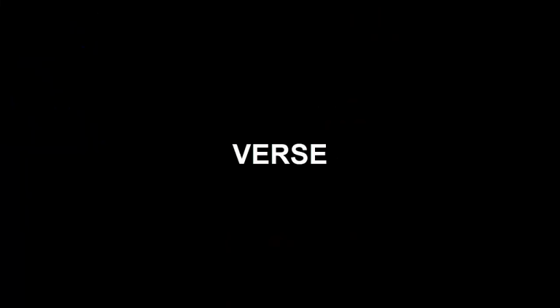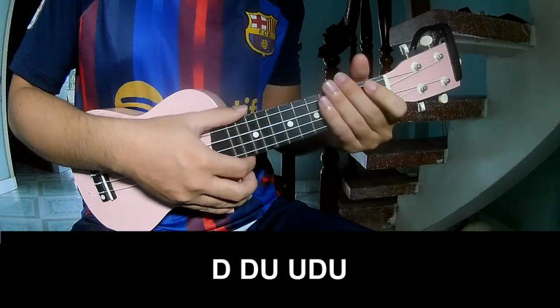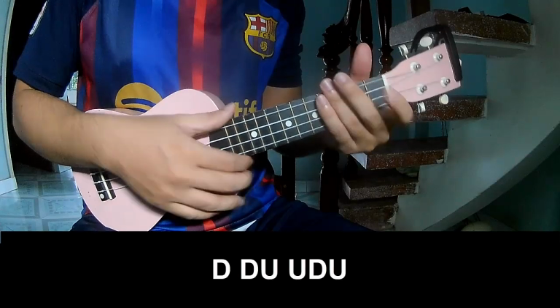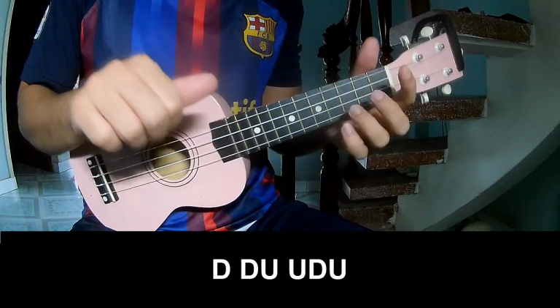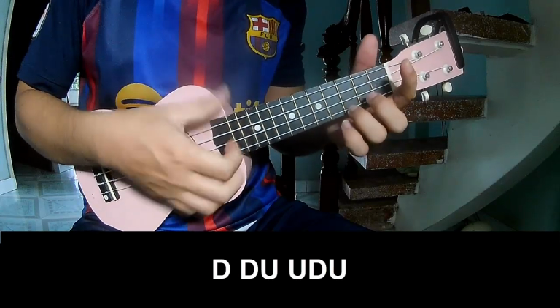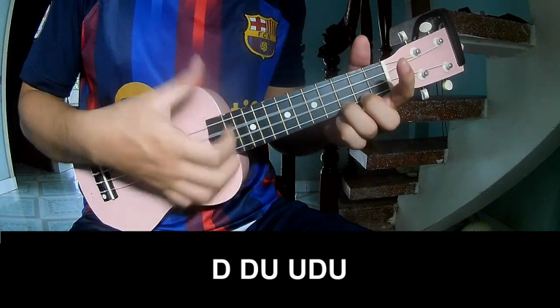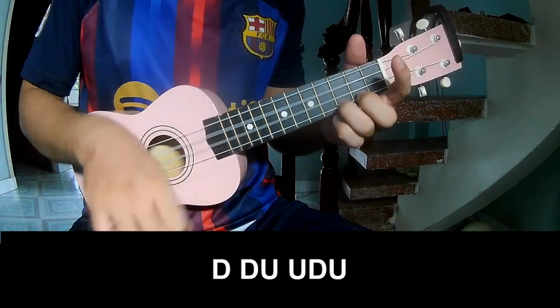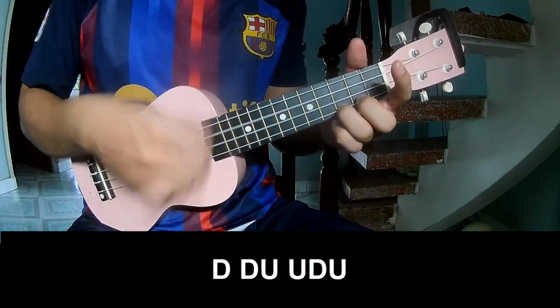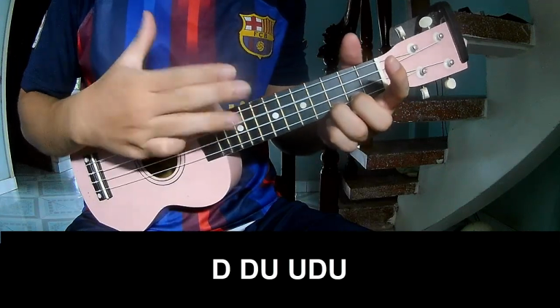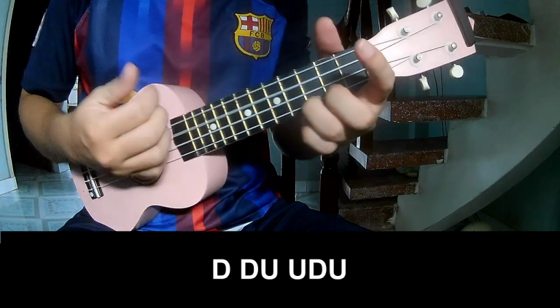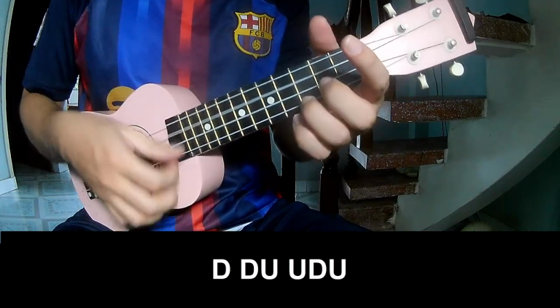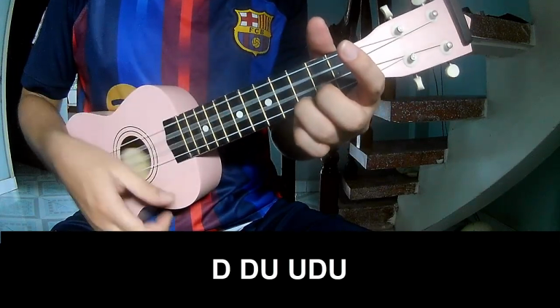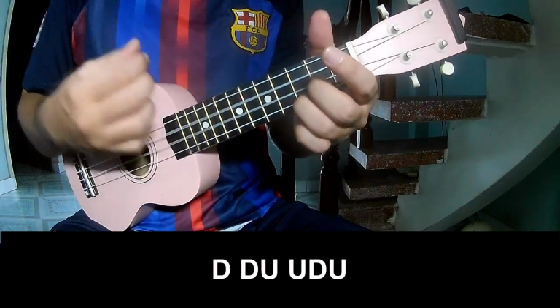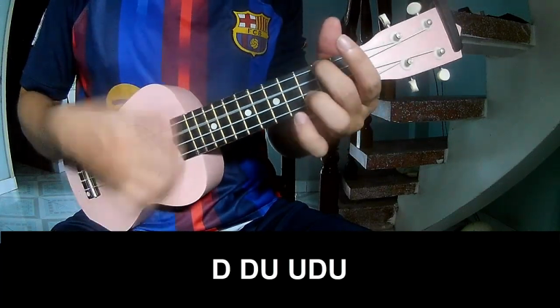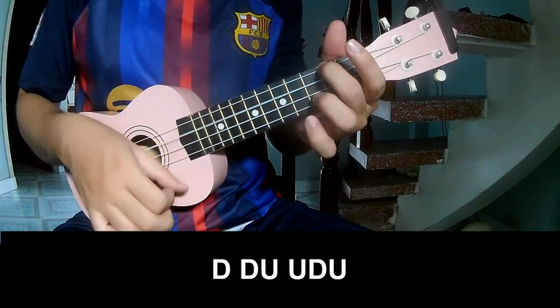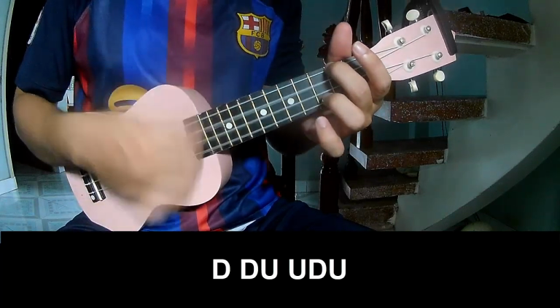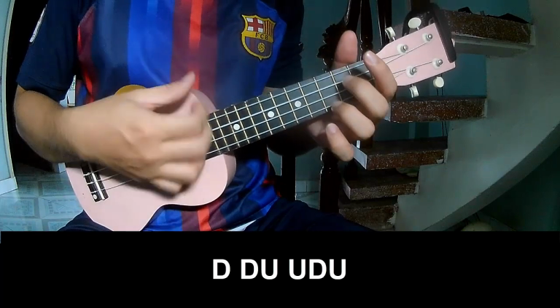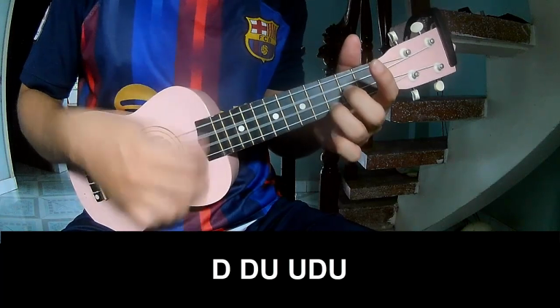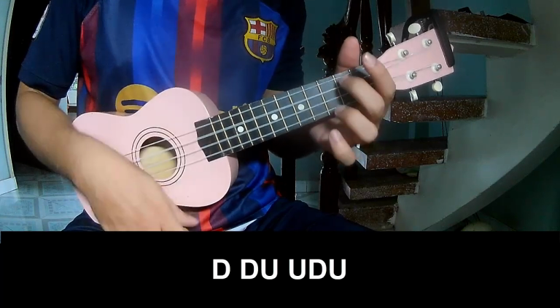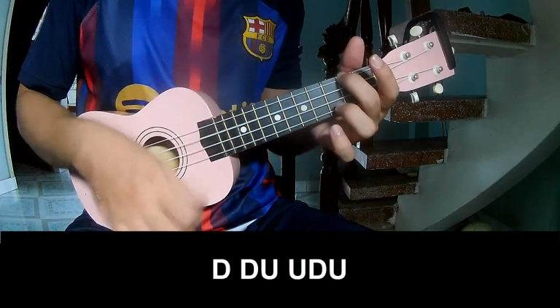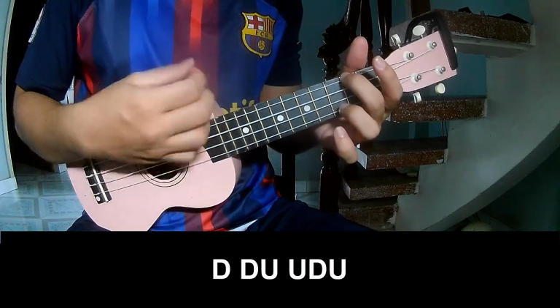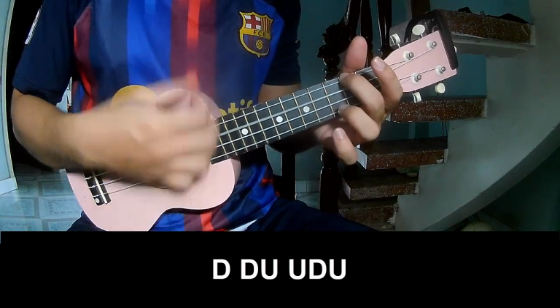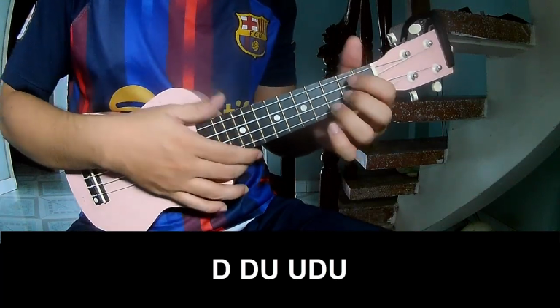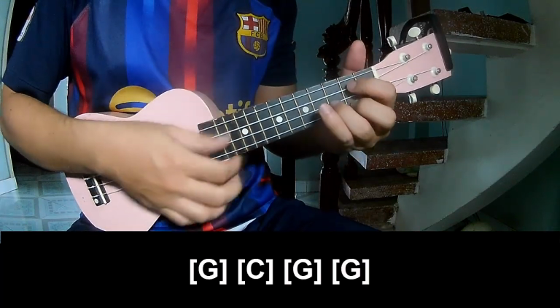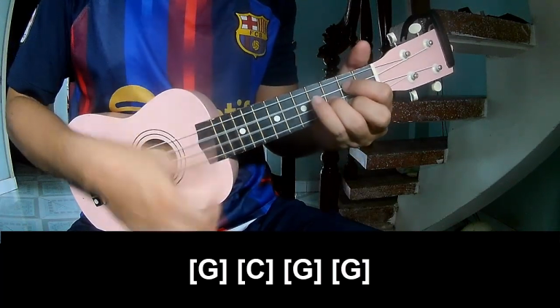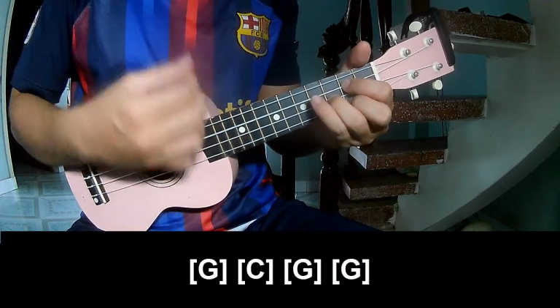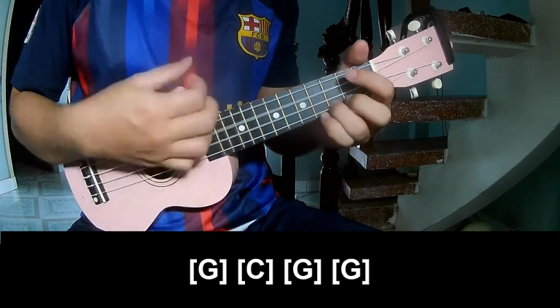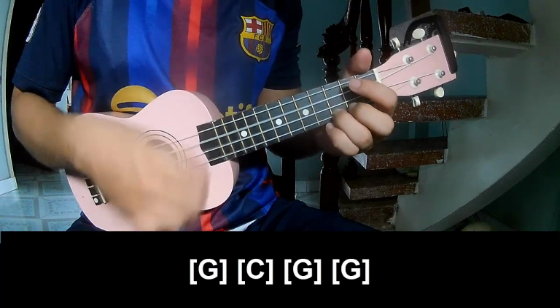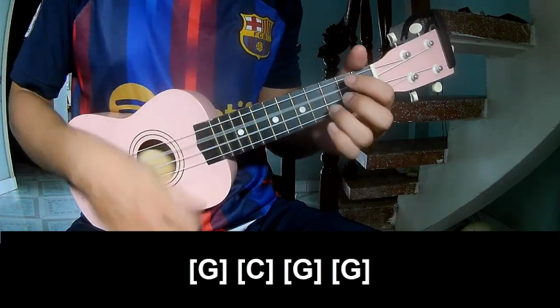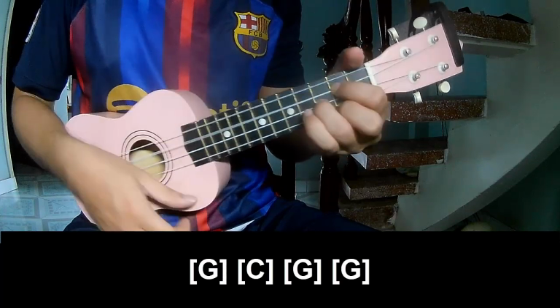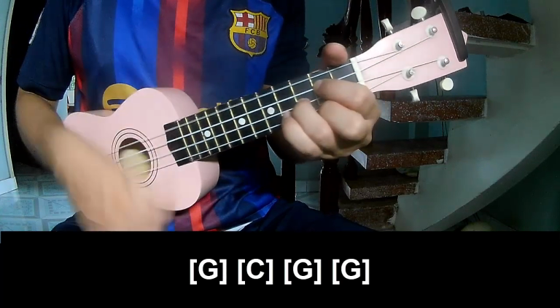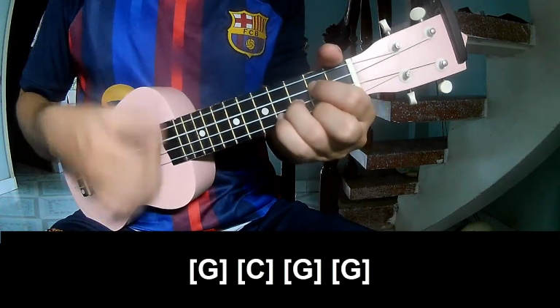For the first verse, we play: Tao Tao Up Up Tao Tao Up. And then play long G, C, G, and G.